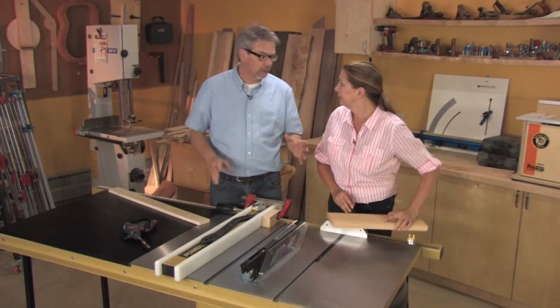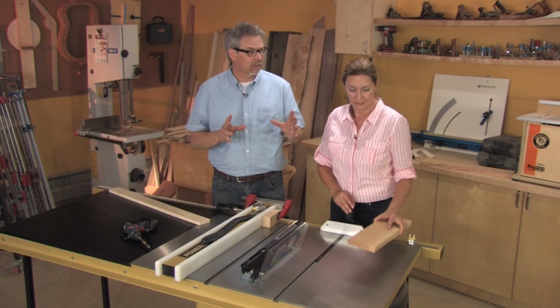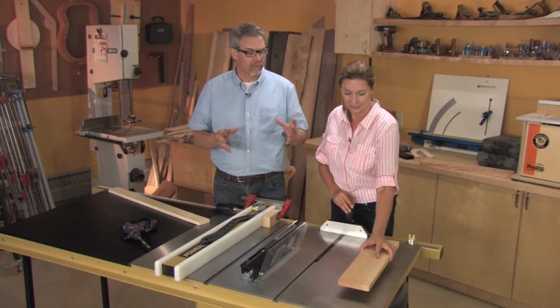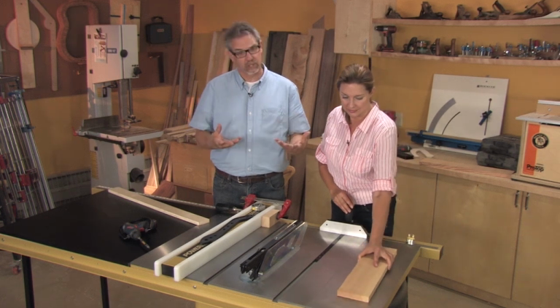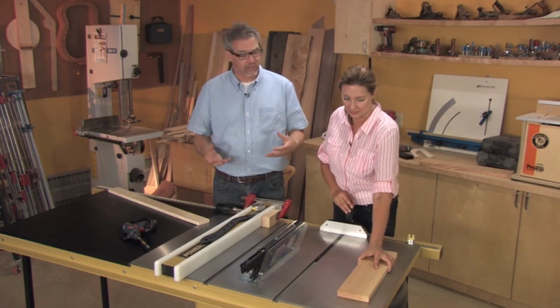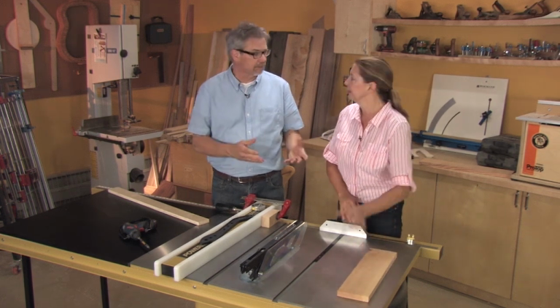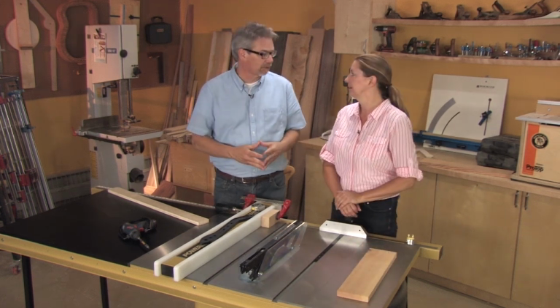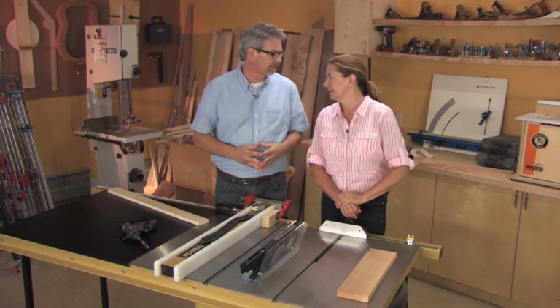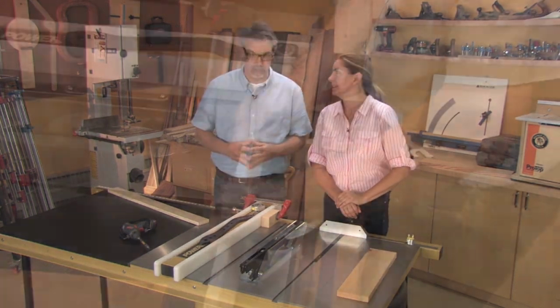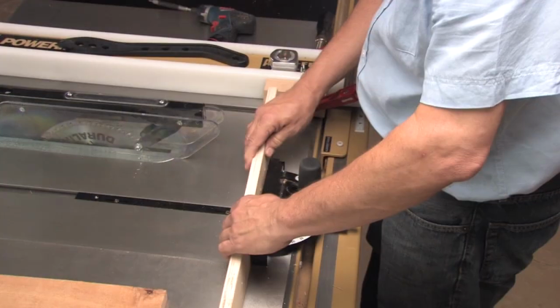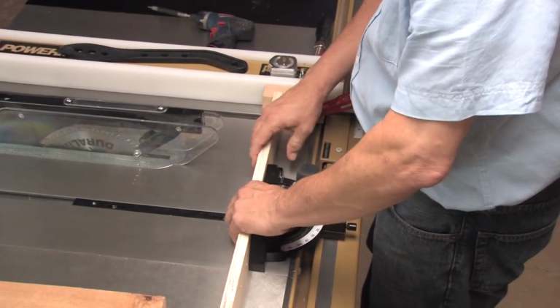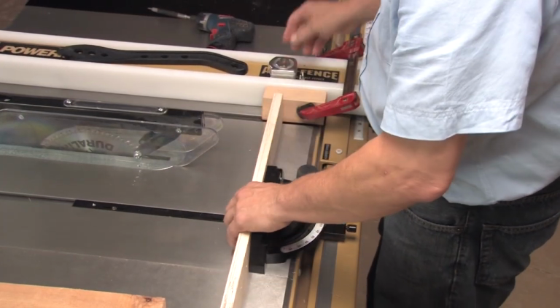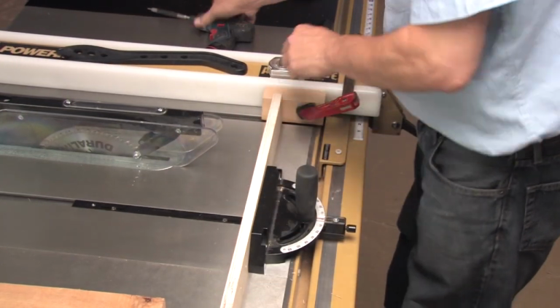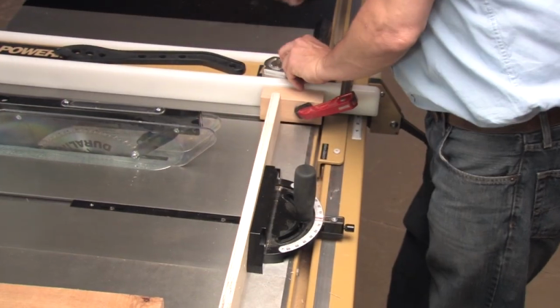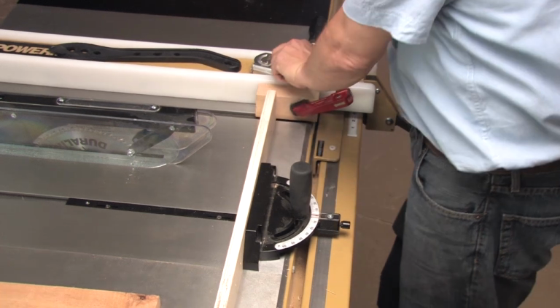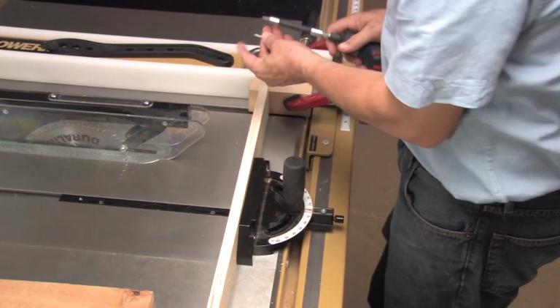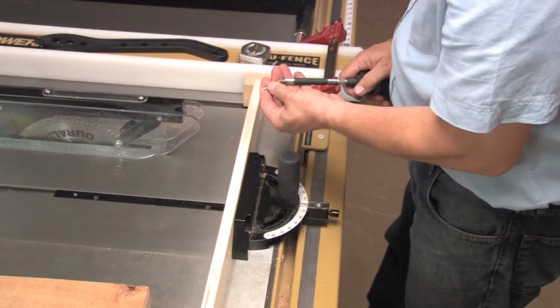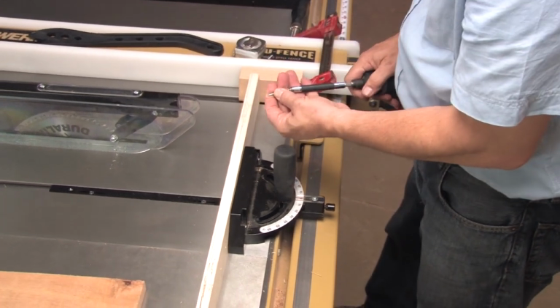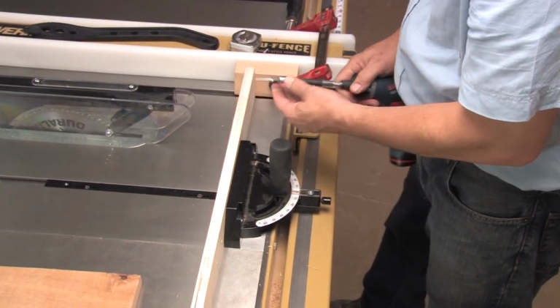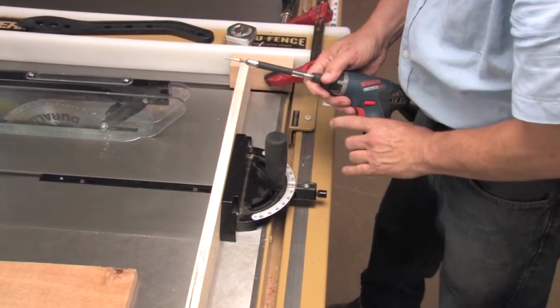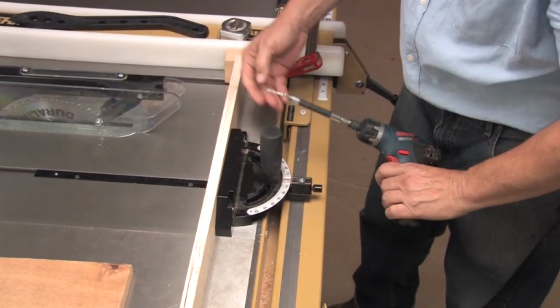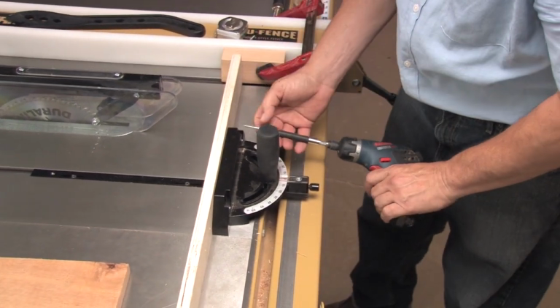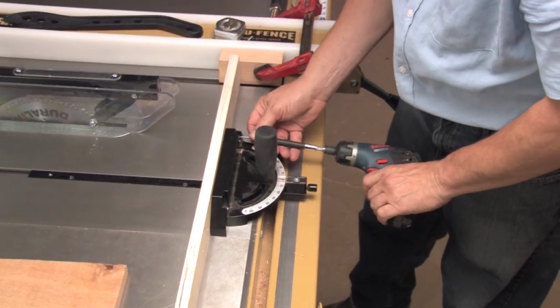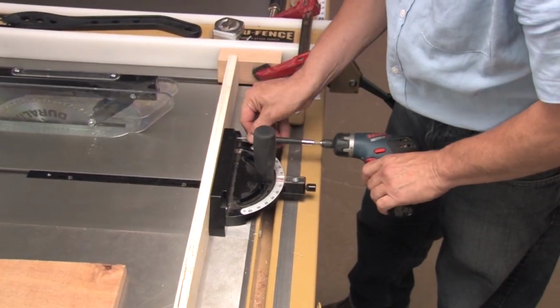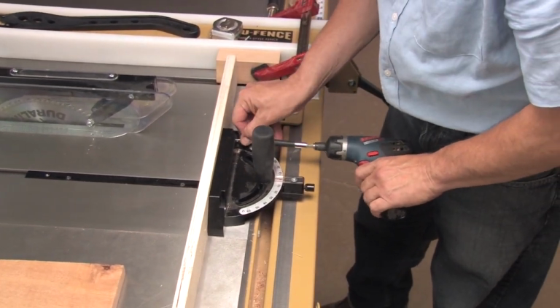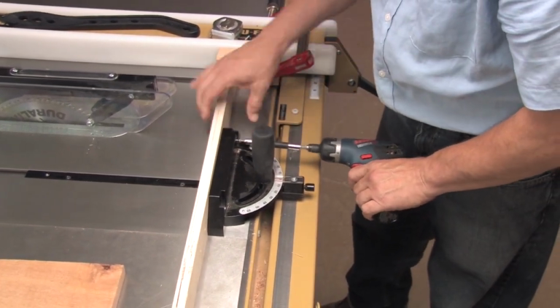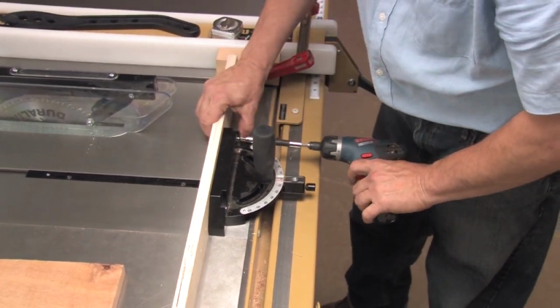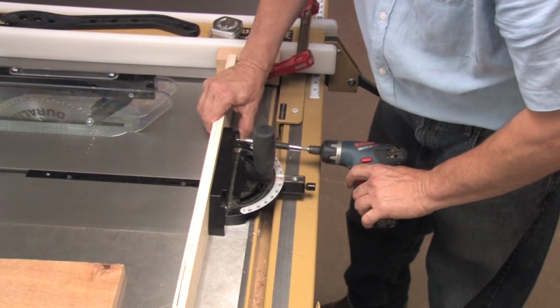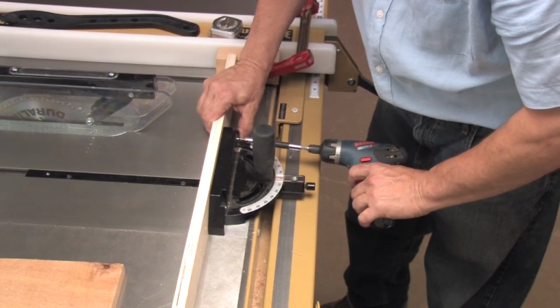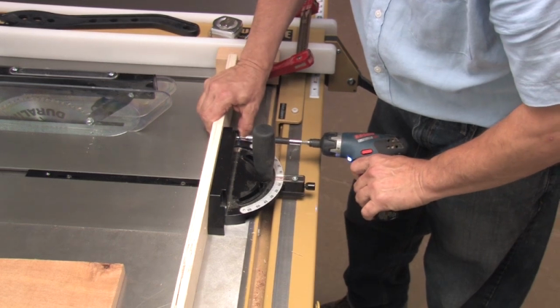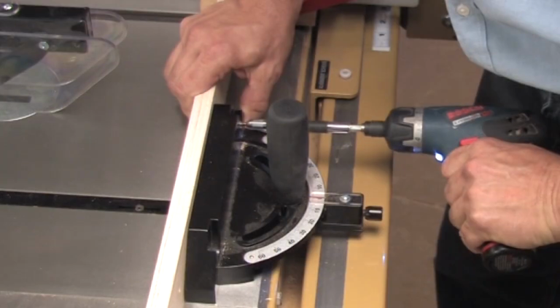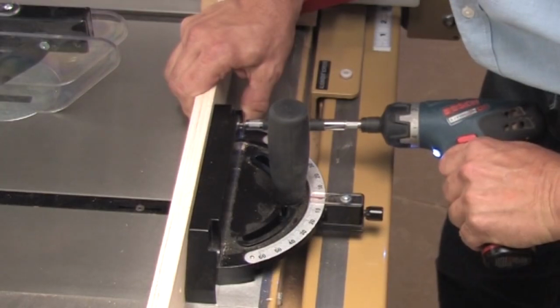And that's where we get creative with jigs and things like sacrificial fences. Sacrificial fences need to be flat, so they're either made of MDF, plywood, or even melamine. You secure it to the sled with screws.